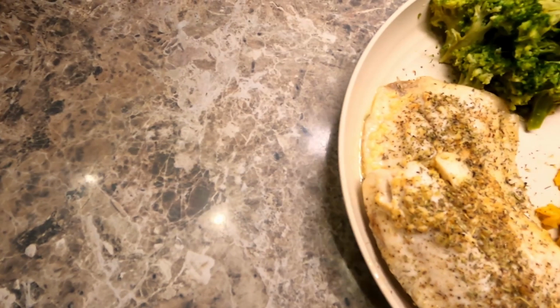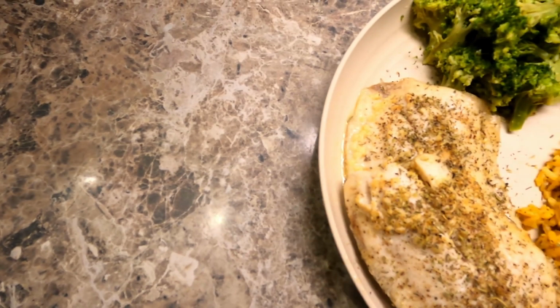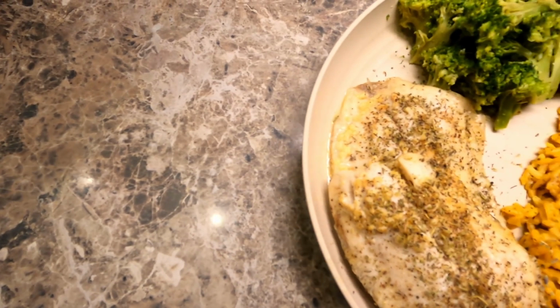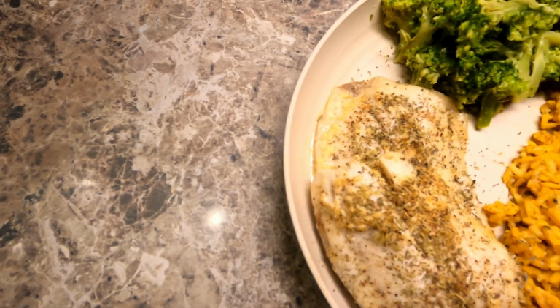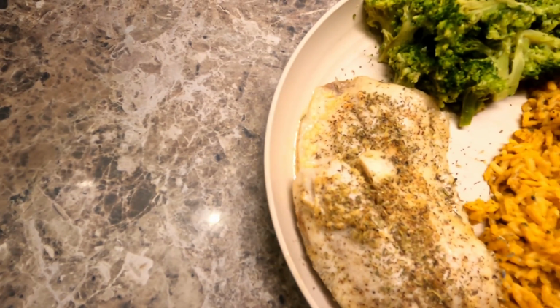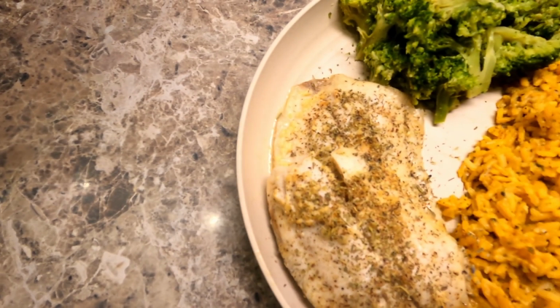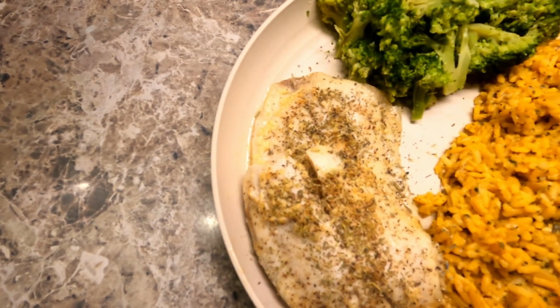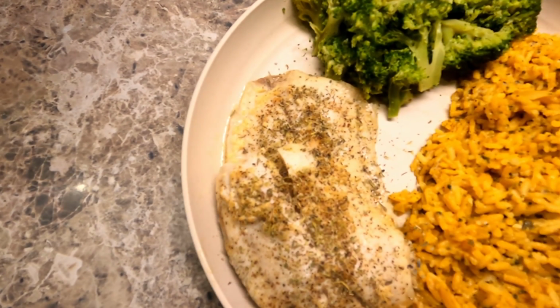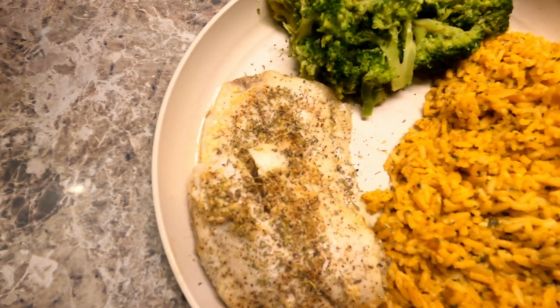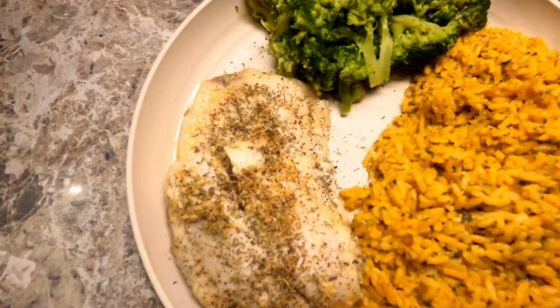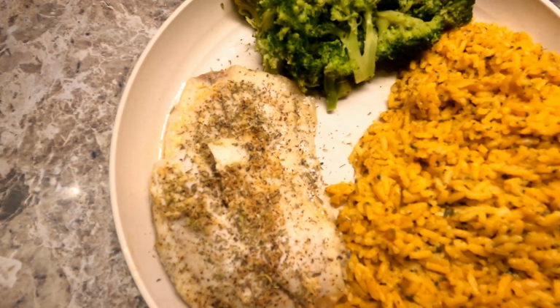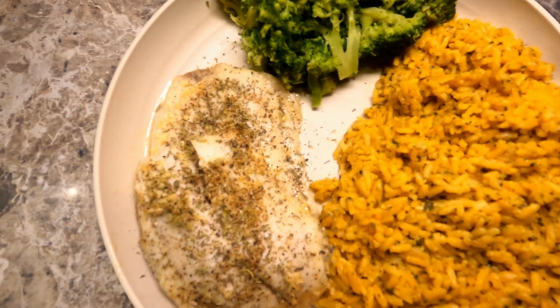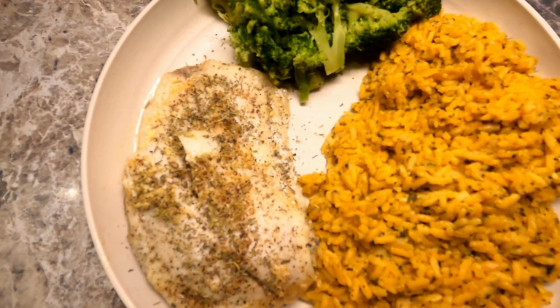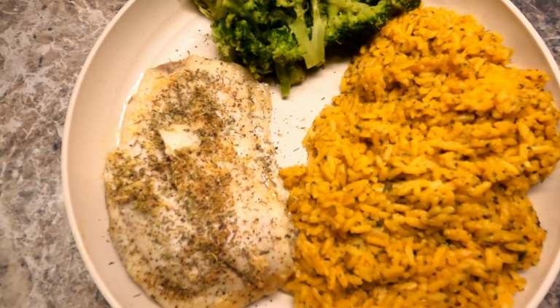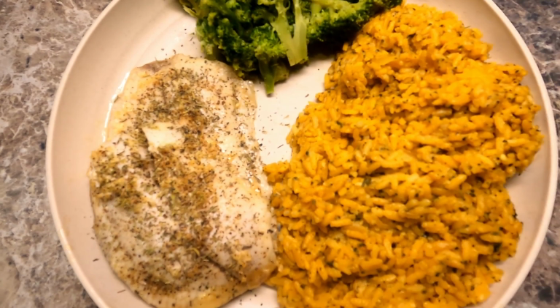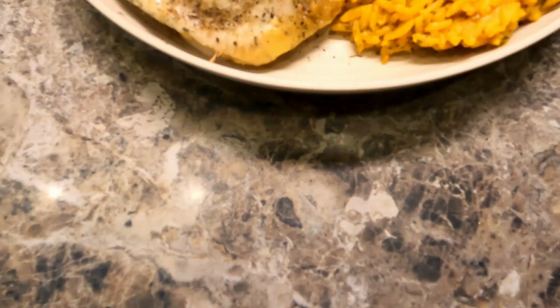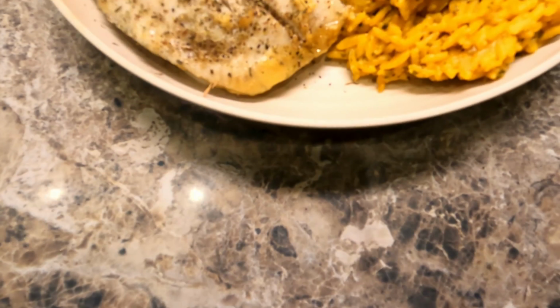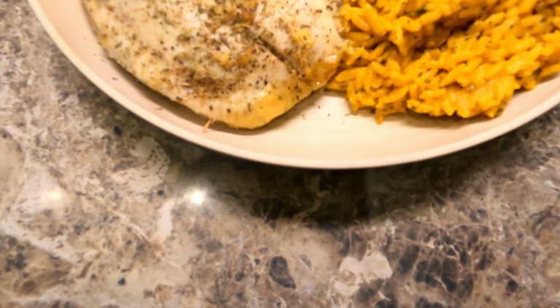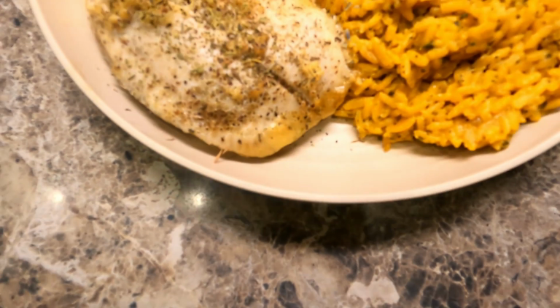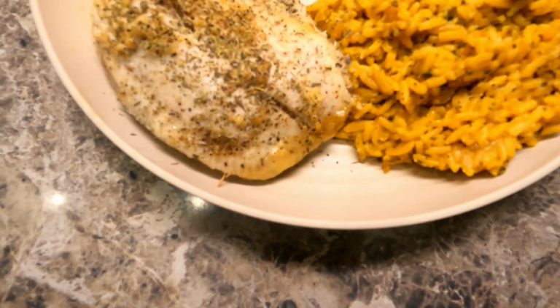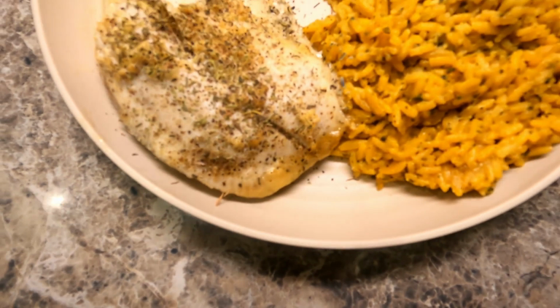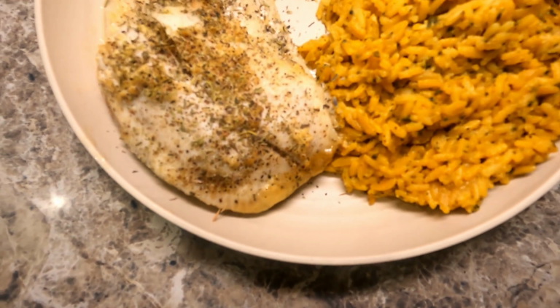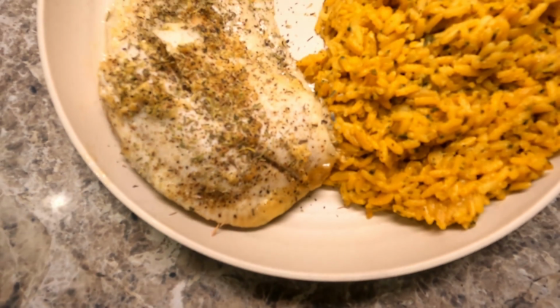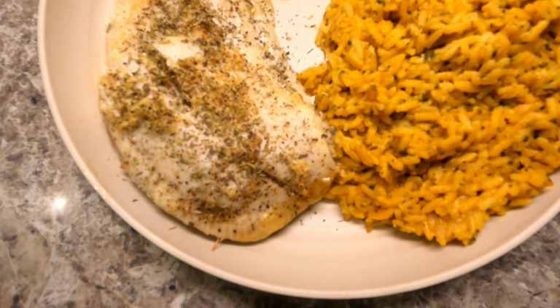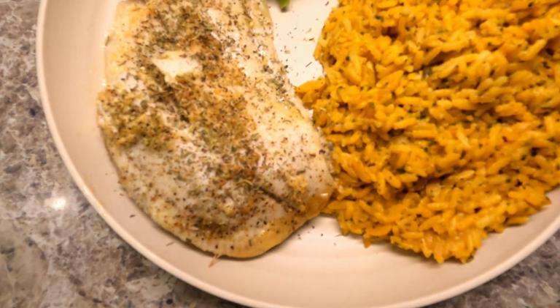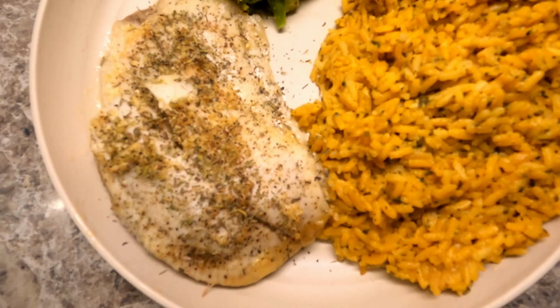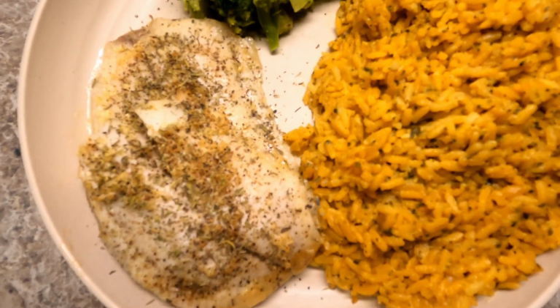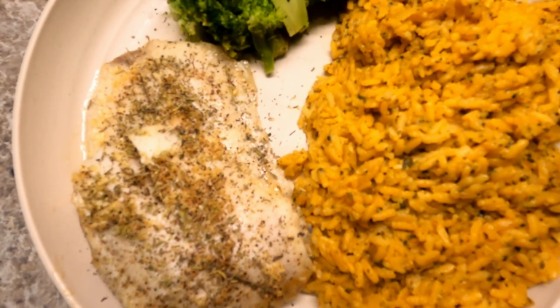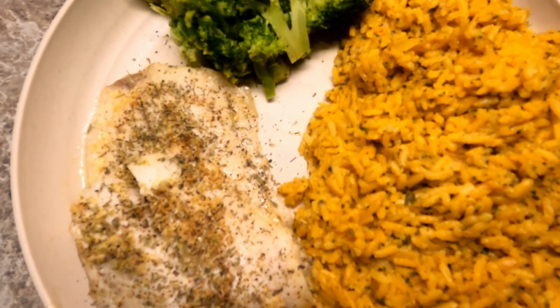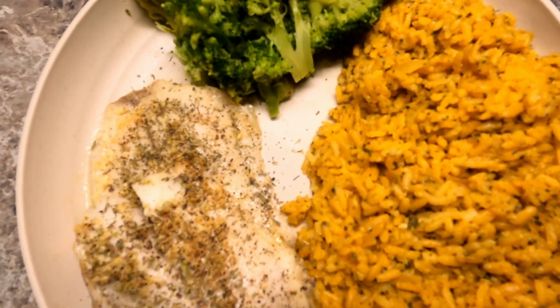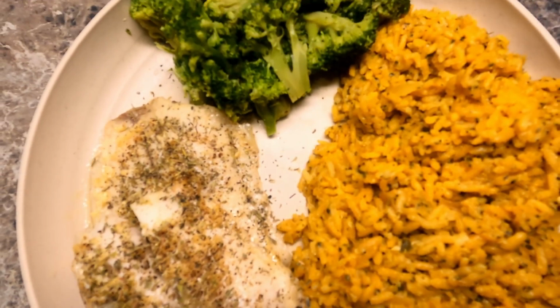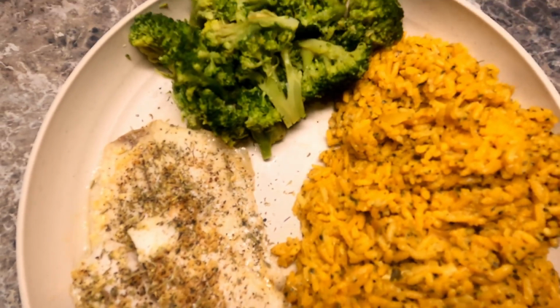And look at that — packed full of flavor and goes with many different sides. I hope you try this one. It's really special. Enjoy!